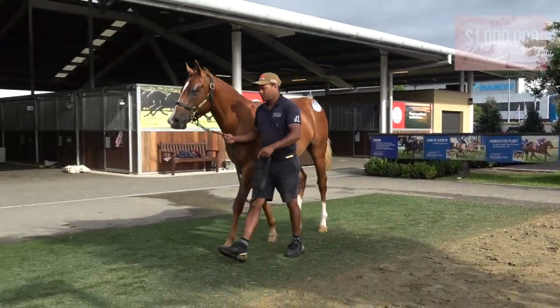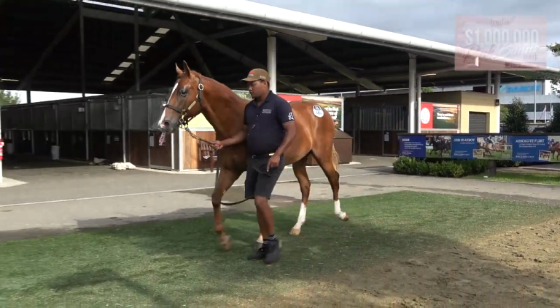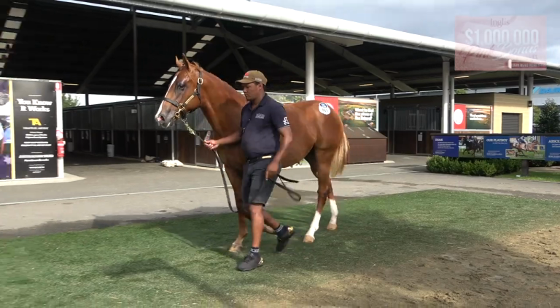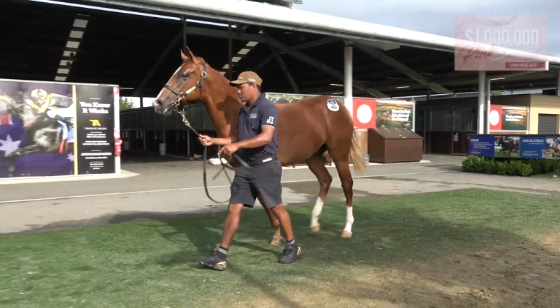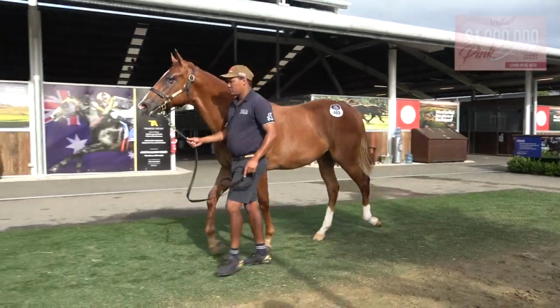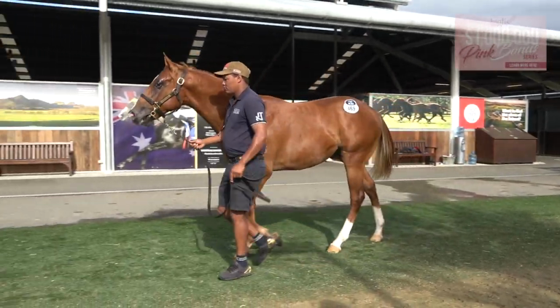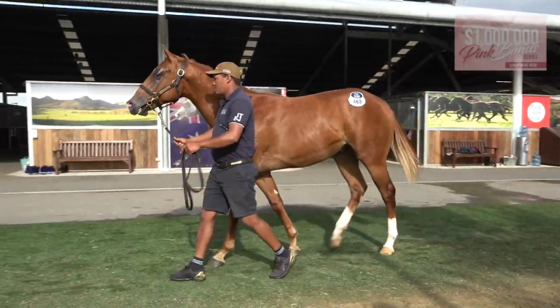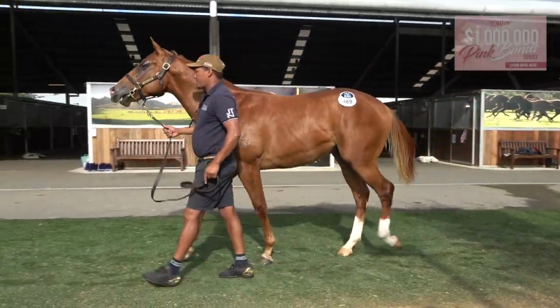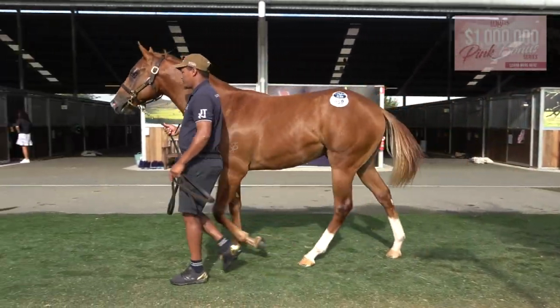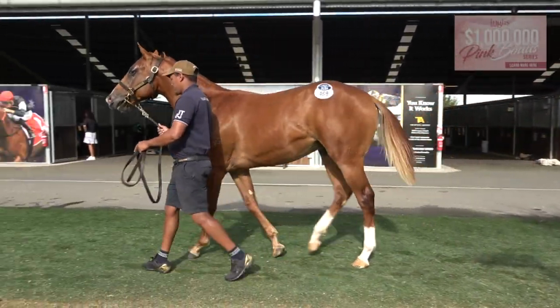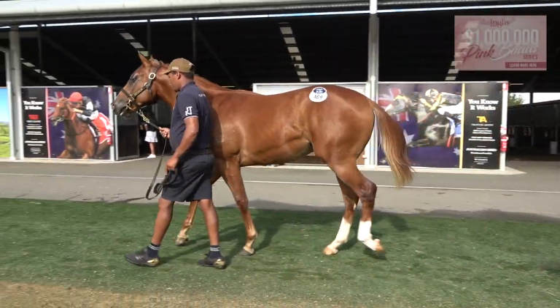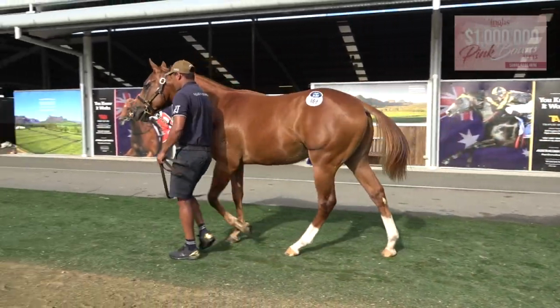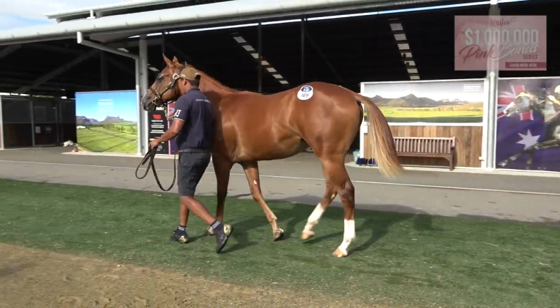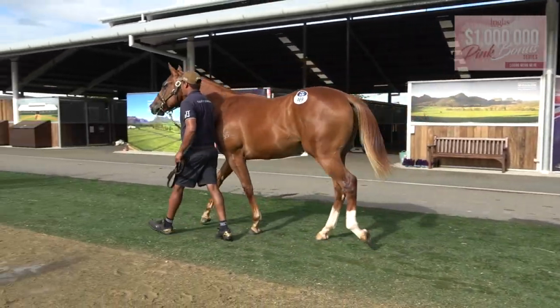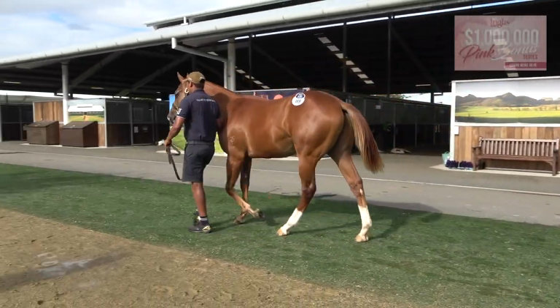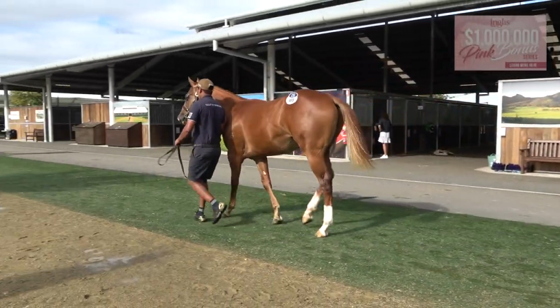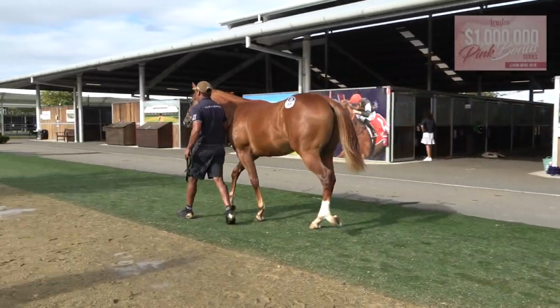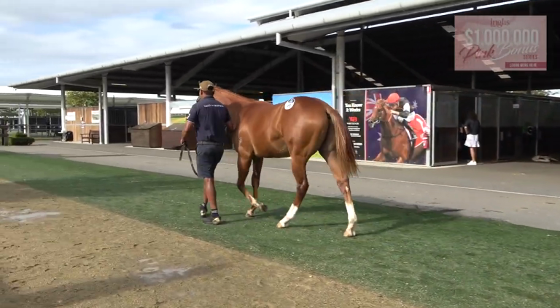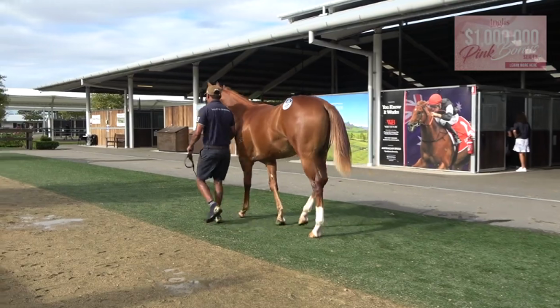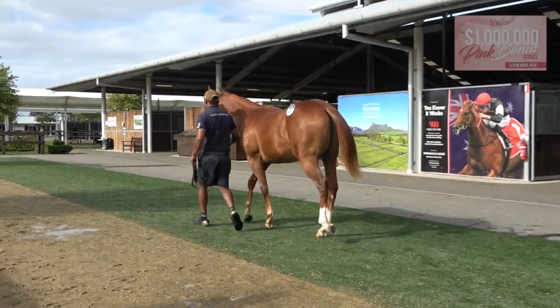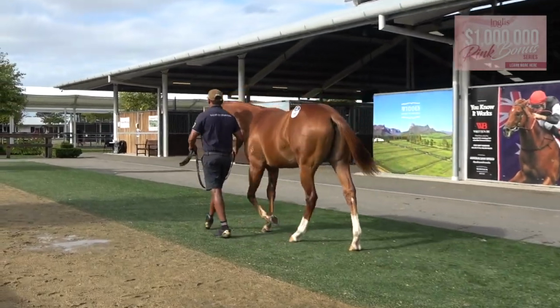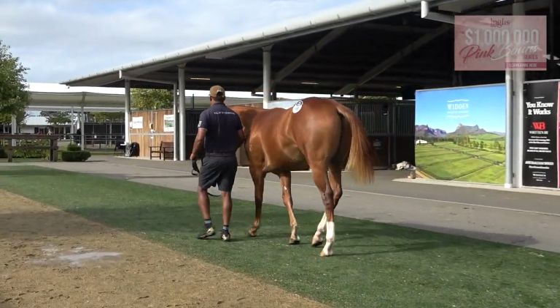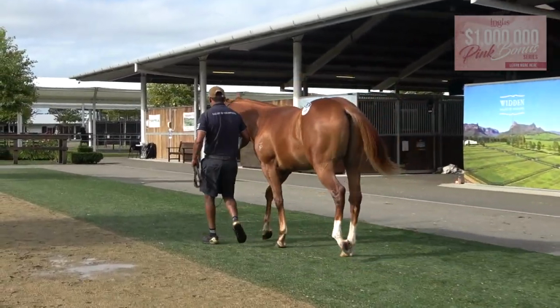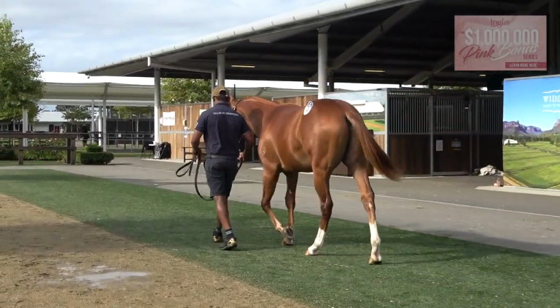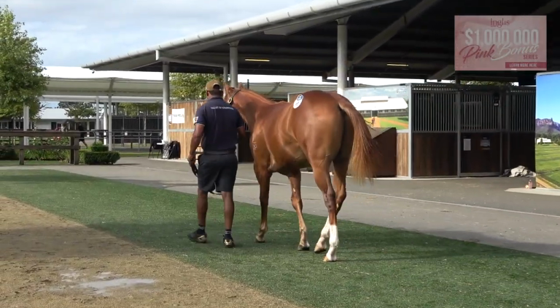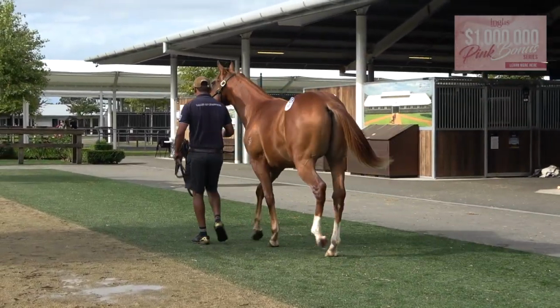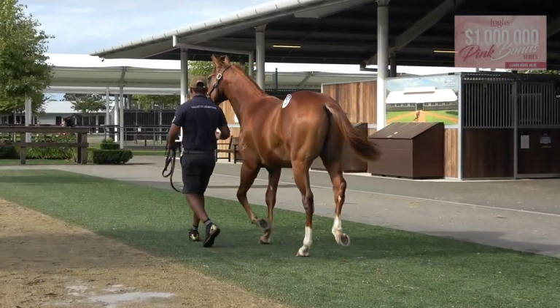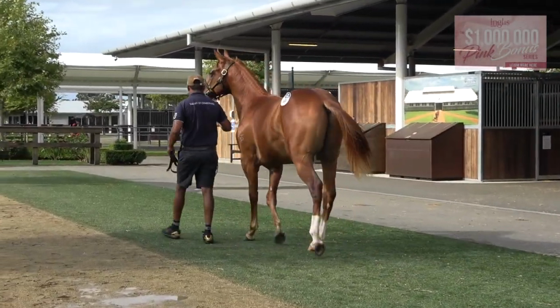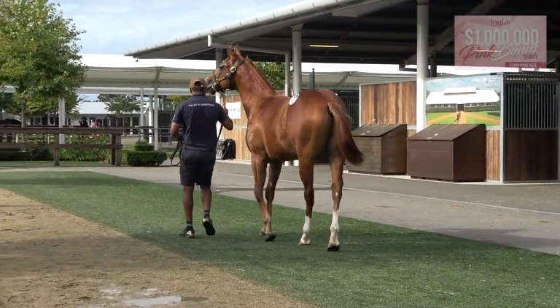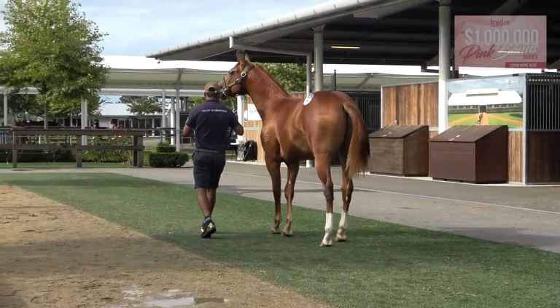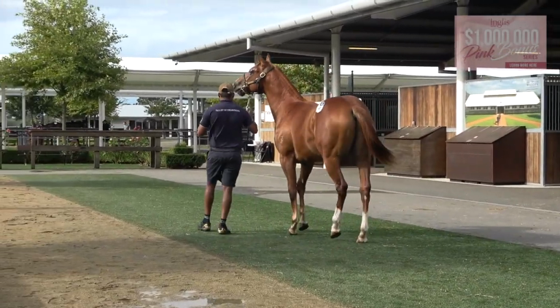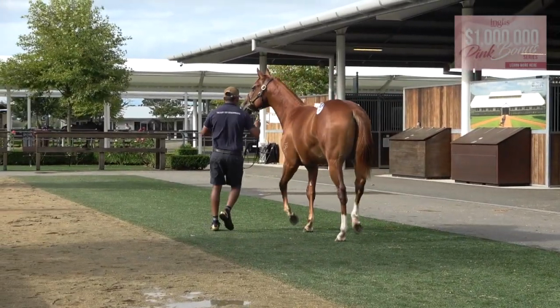I've bought him to go fast. He's just come back from the ring, so he's a little bit stirry, I guess, but he's a beautiful, clean-legged horse.